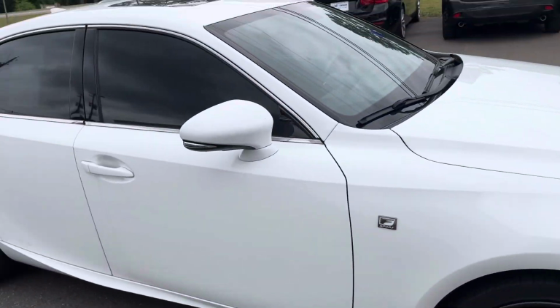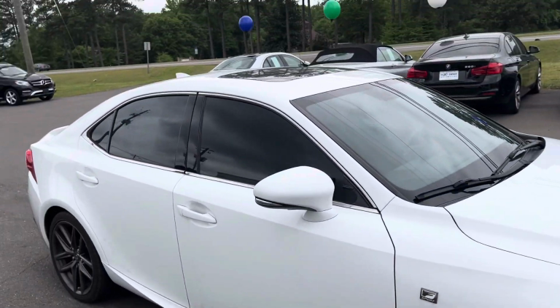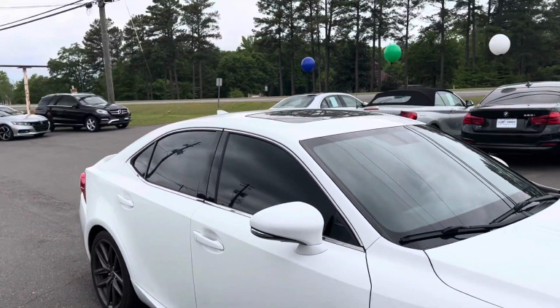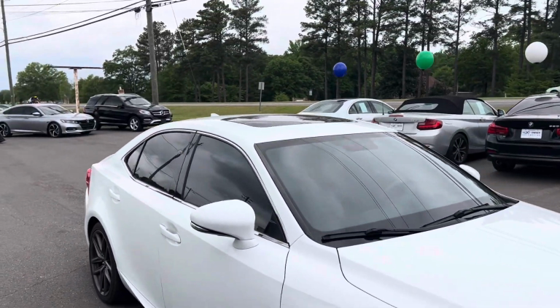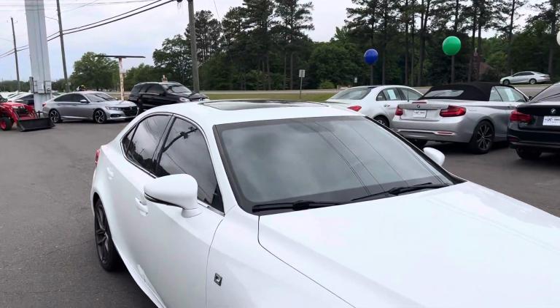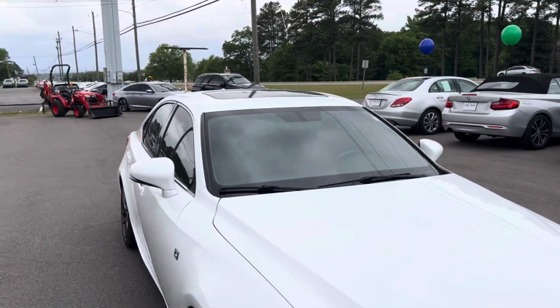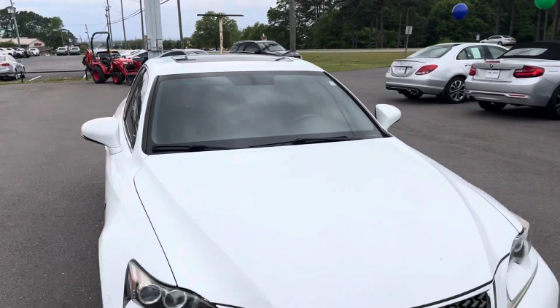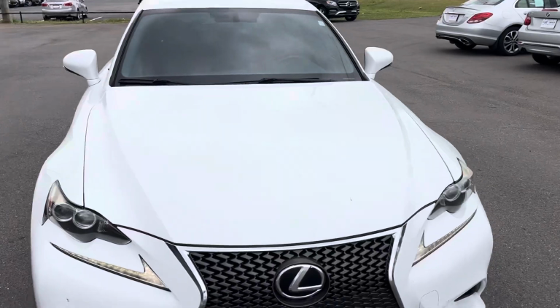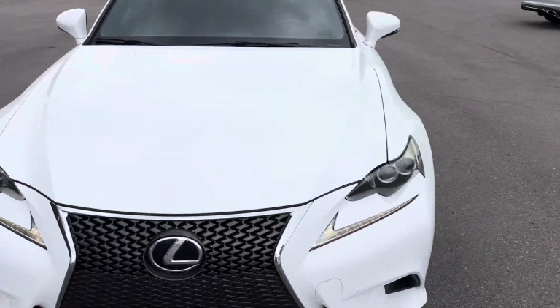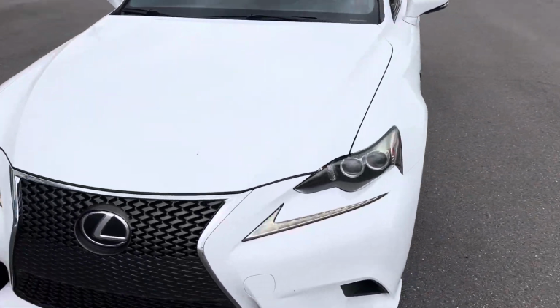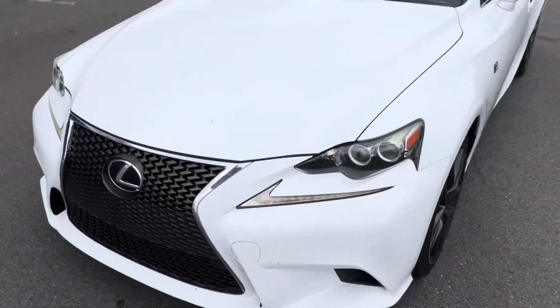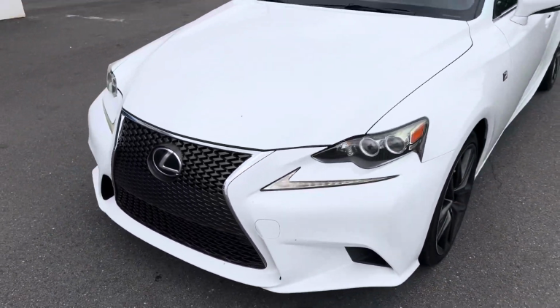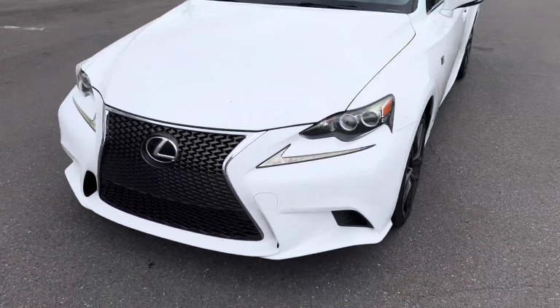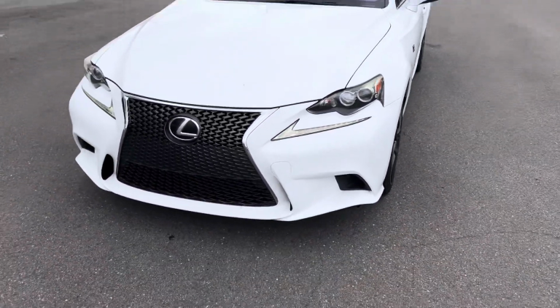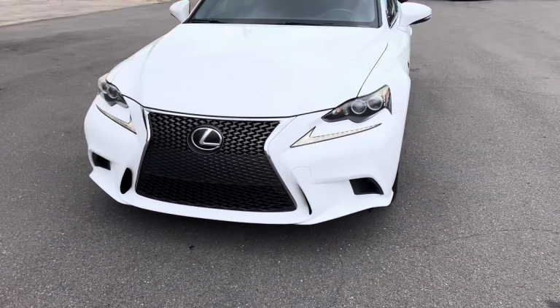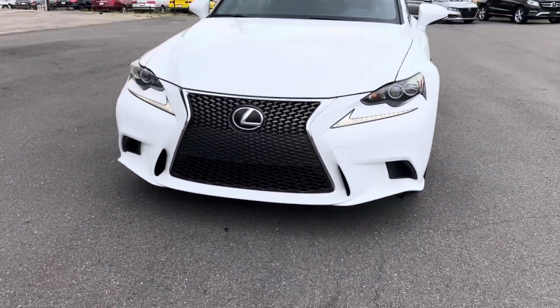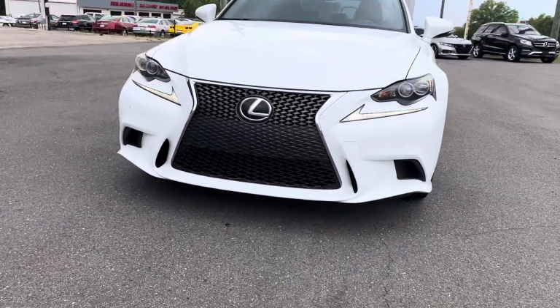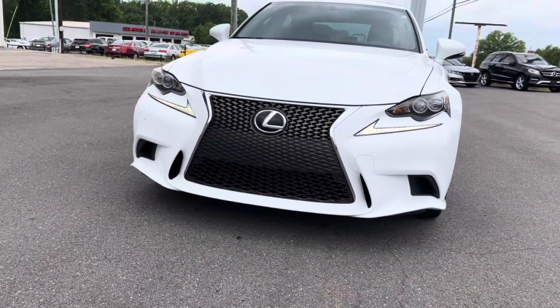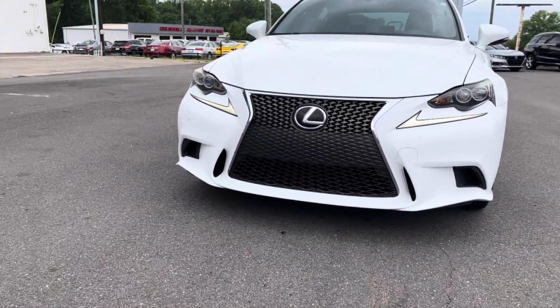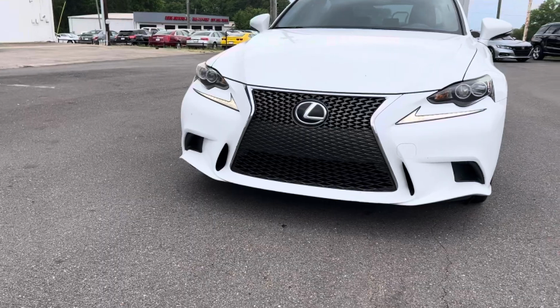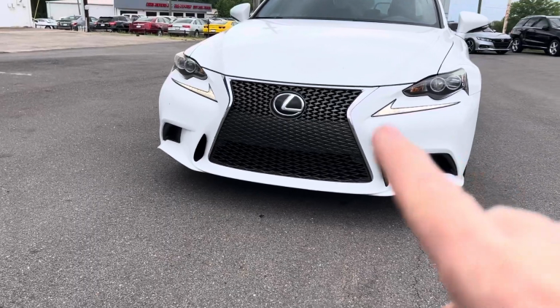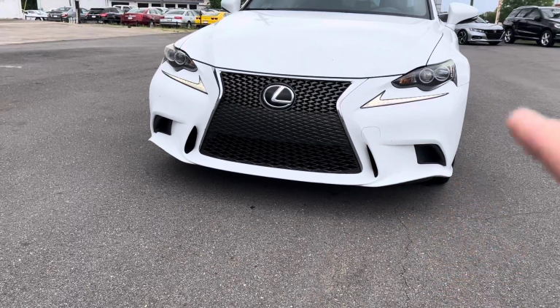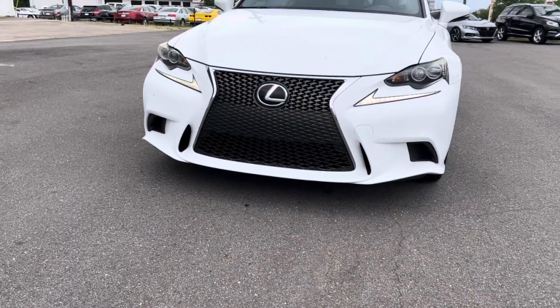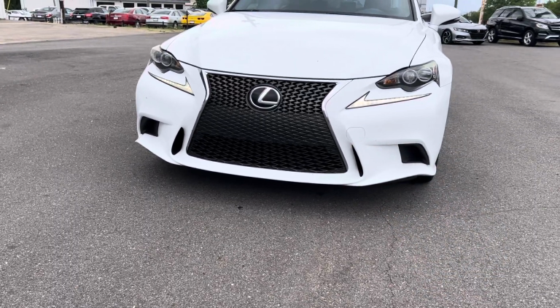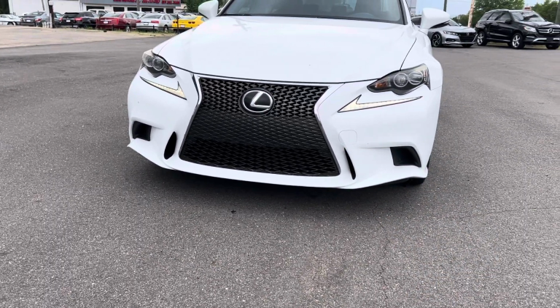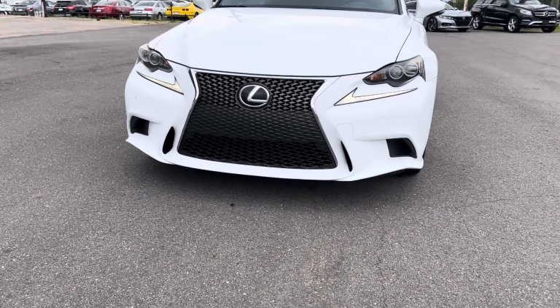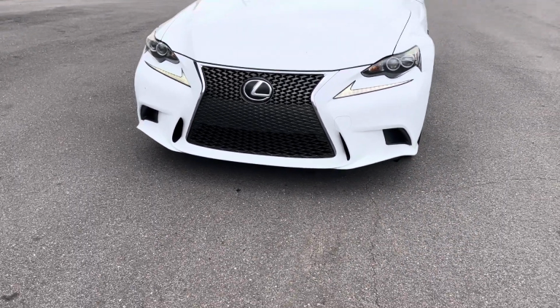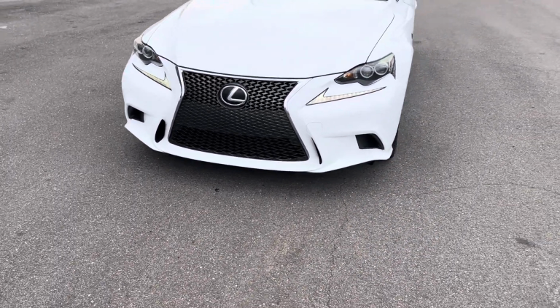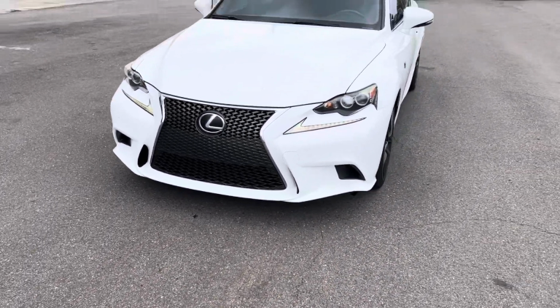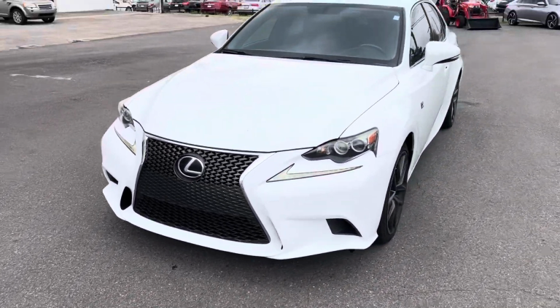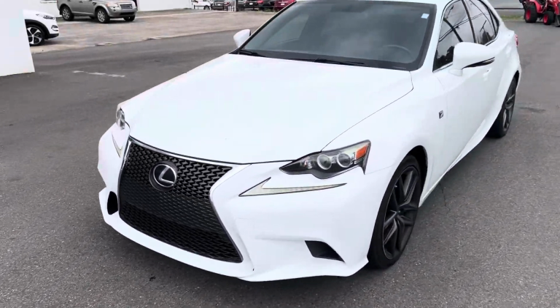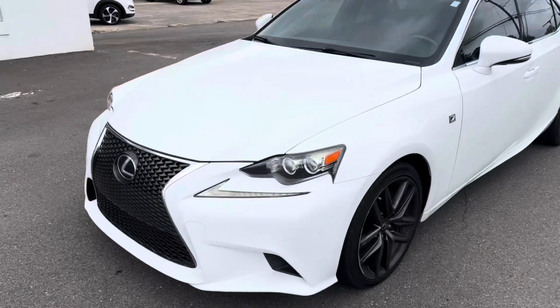Other than that though, super clean, super sharp. I like the little LED Nike-check-looking things on the front — those are your running lights.